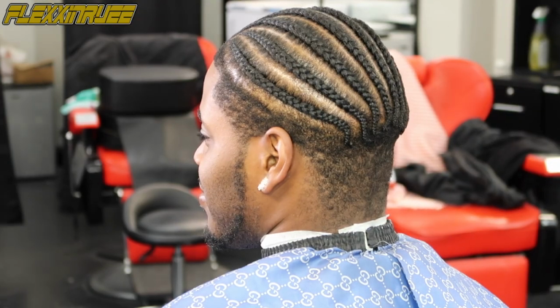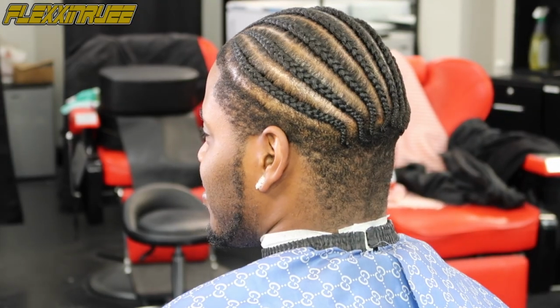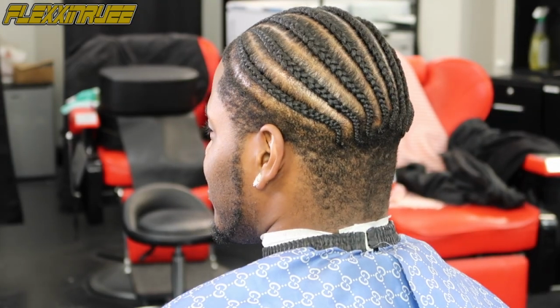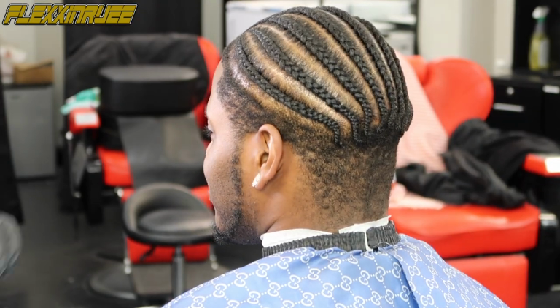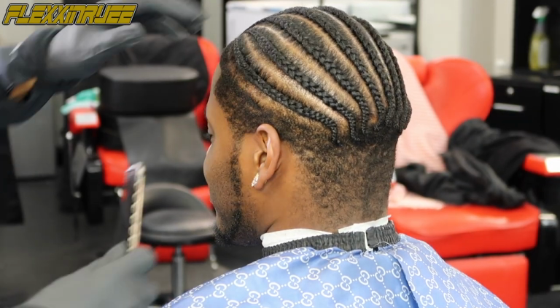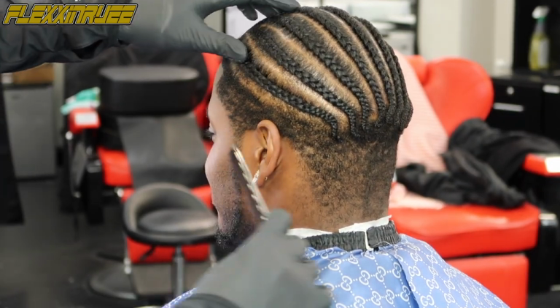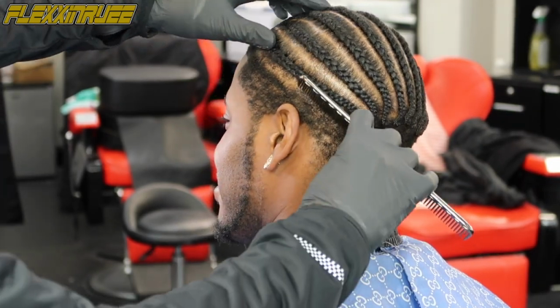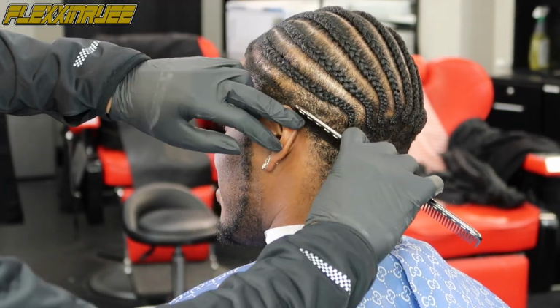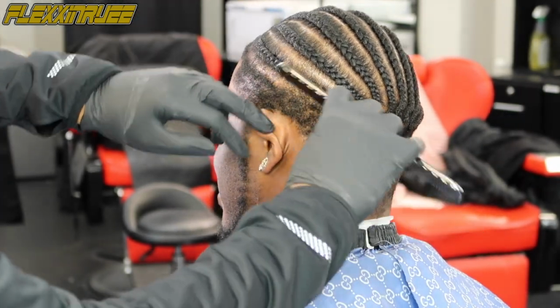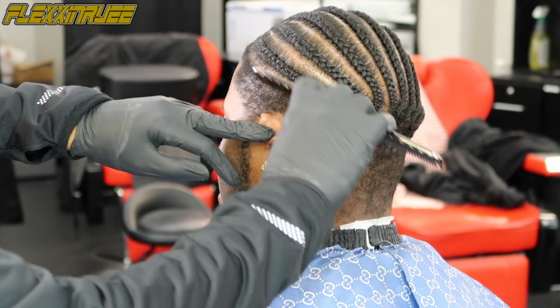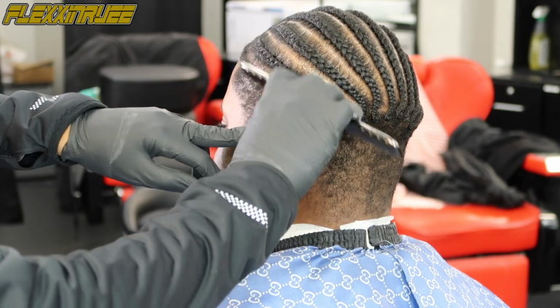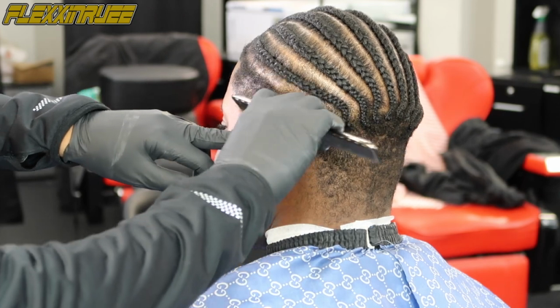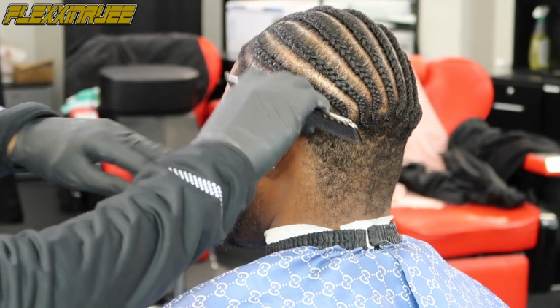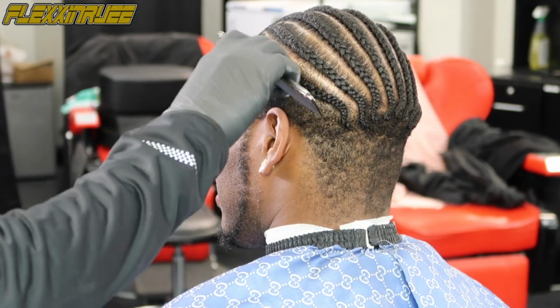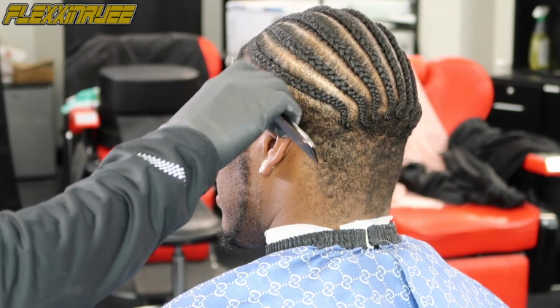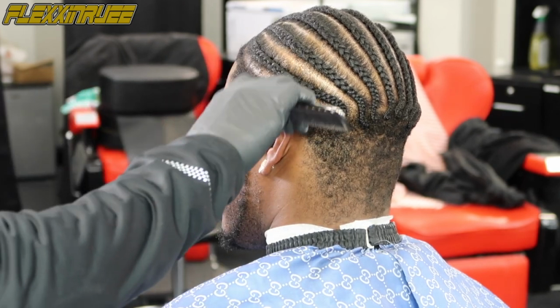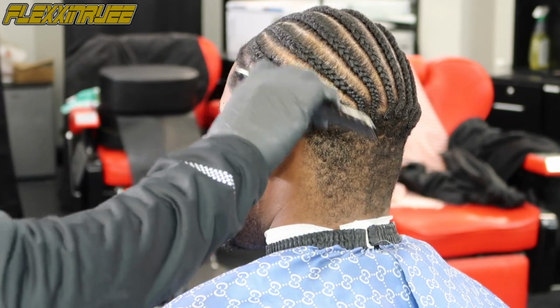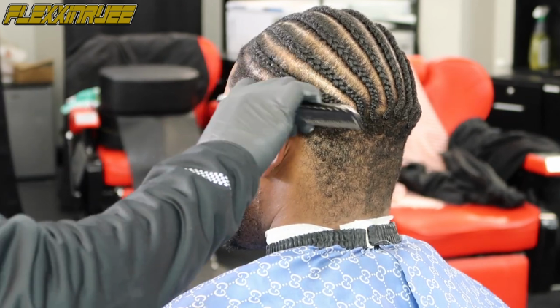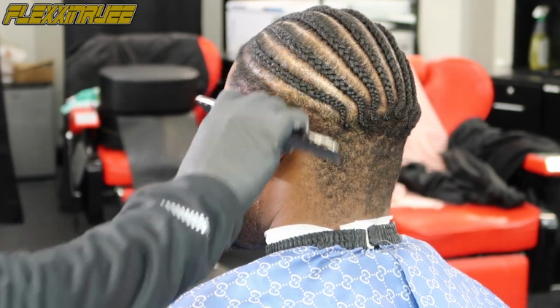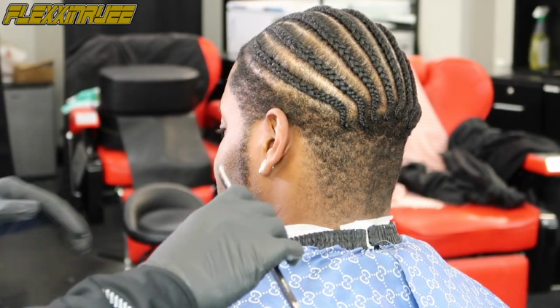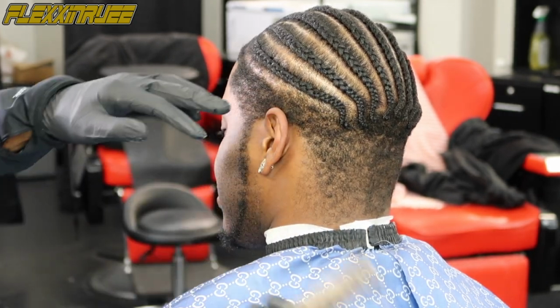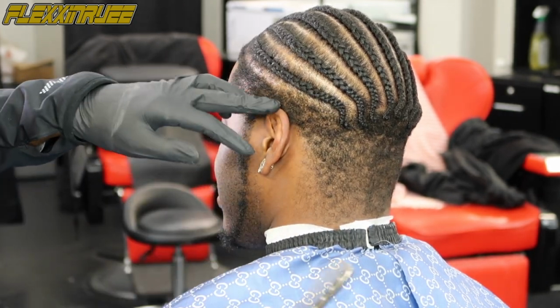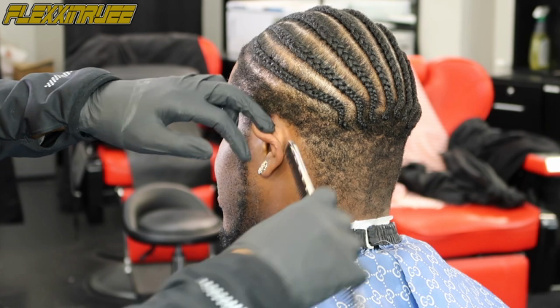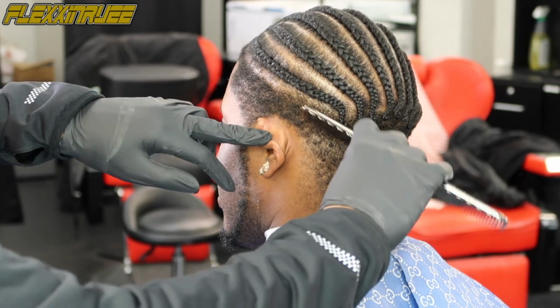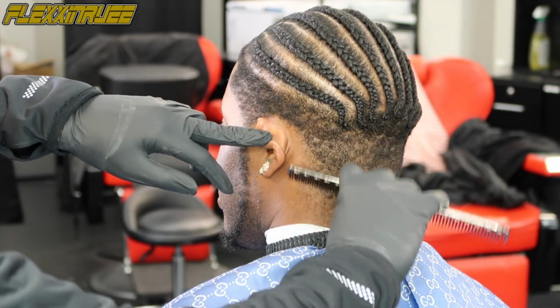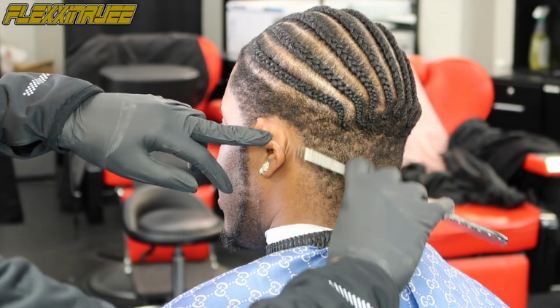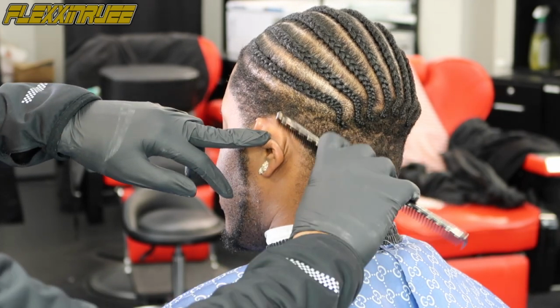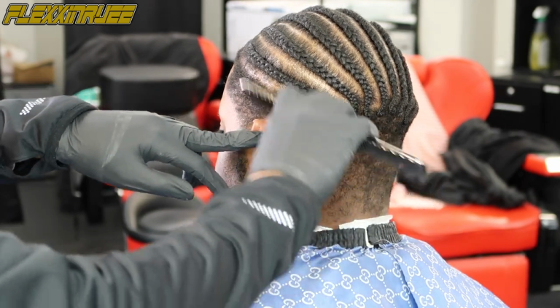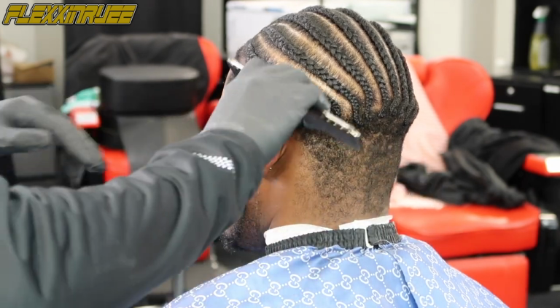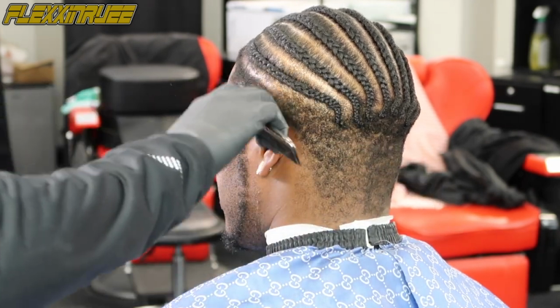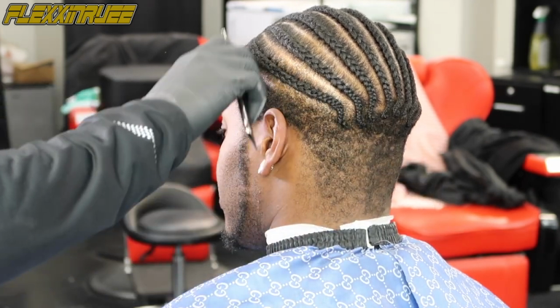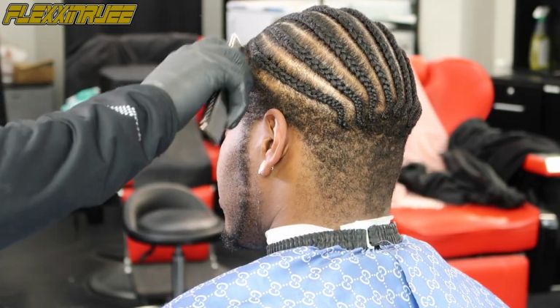I always prep the haircut before I get started so it can be a lot smoother and better as far as the transition. I'm combing it out with my comb so it'll be smoother to cut. You can see I'm just combing it out, prepping it.